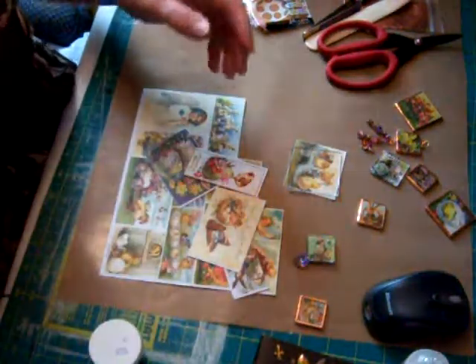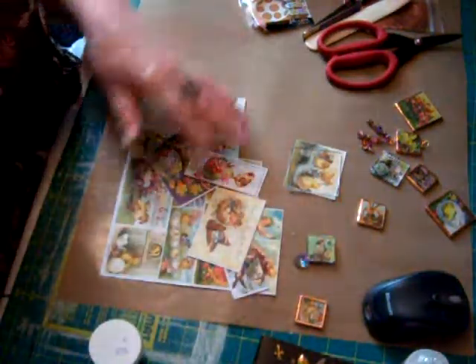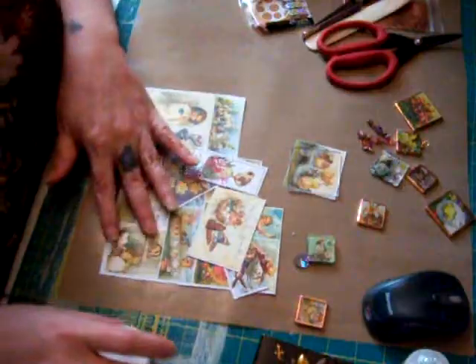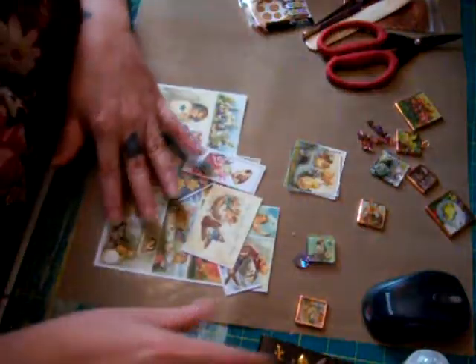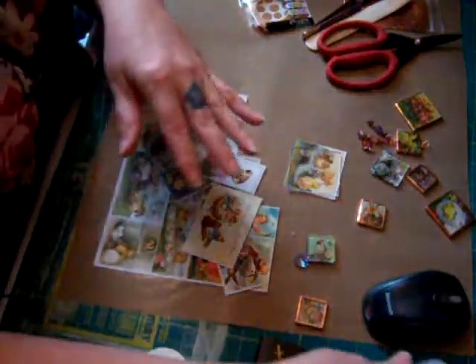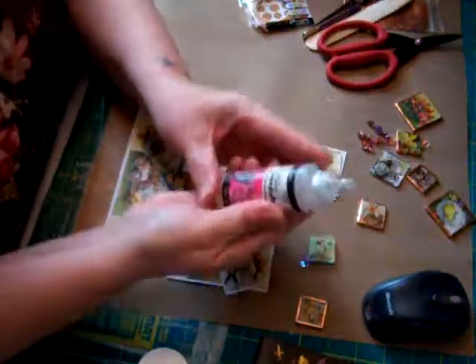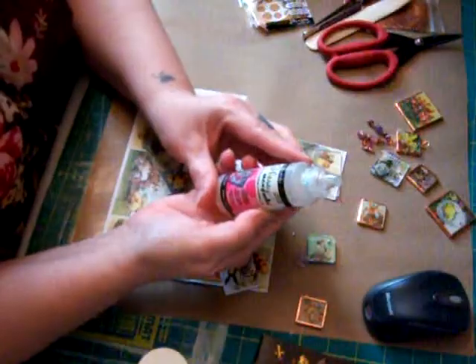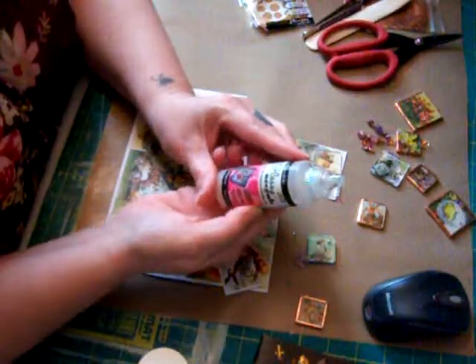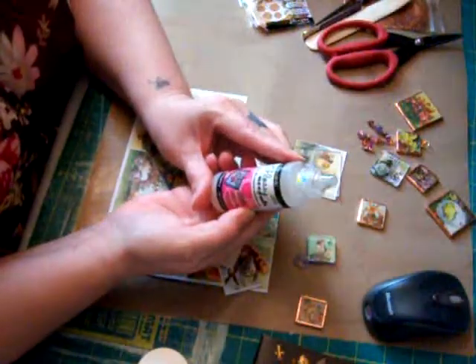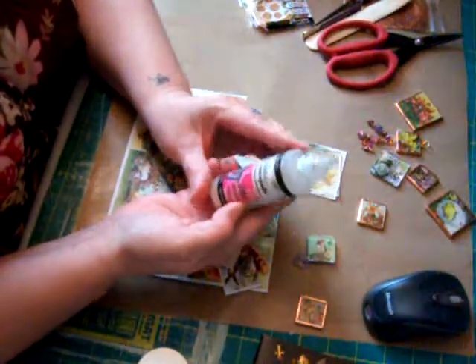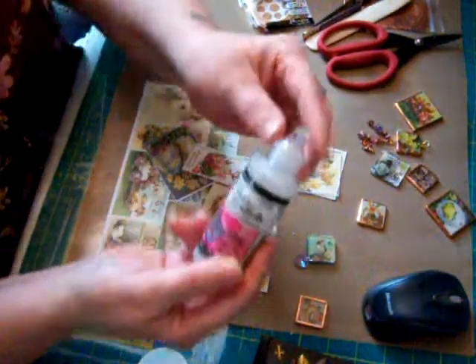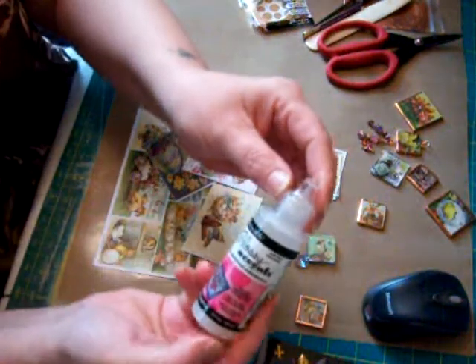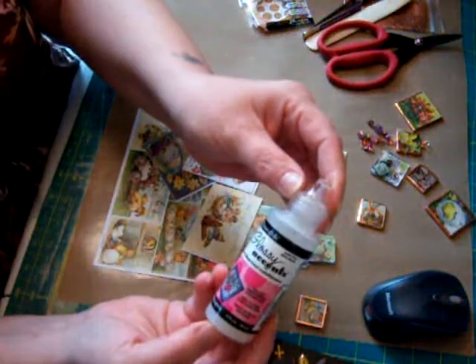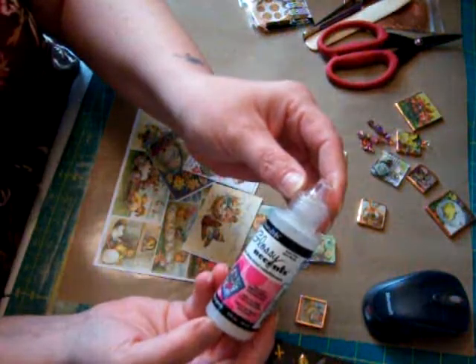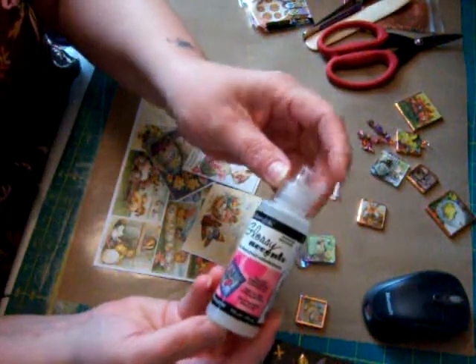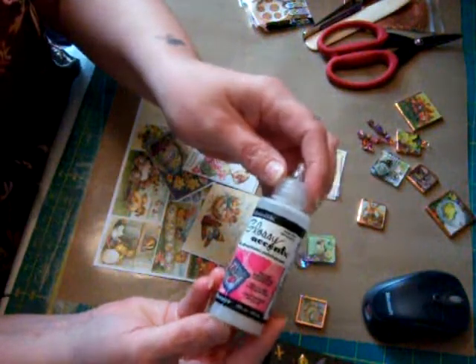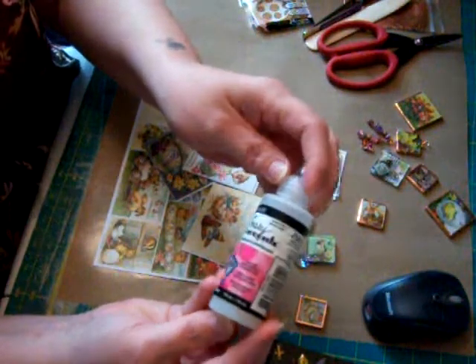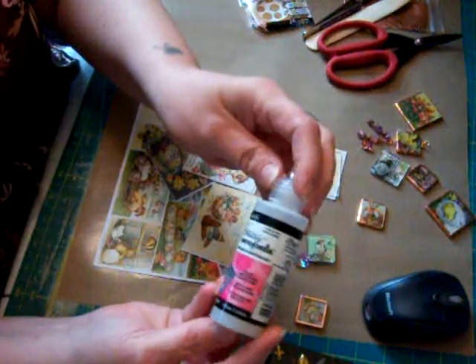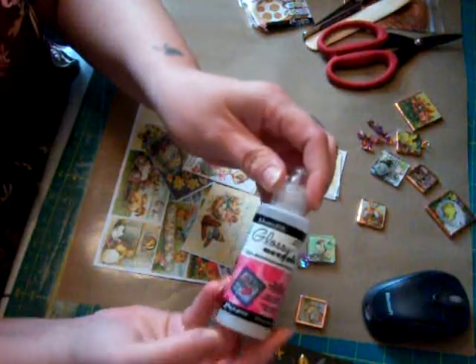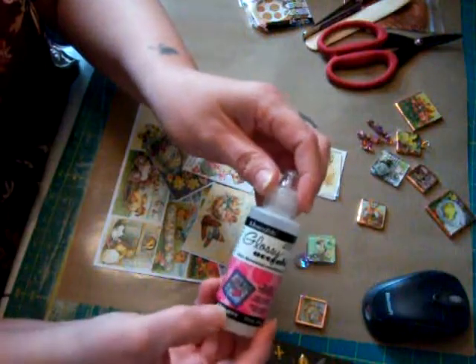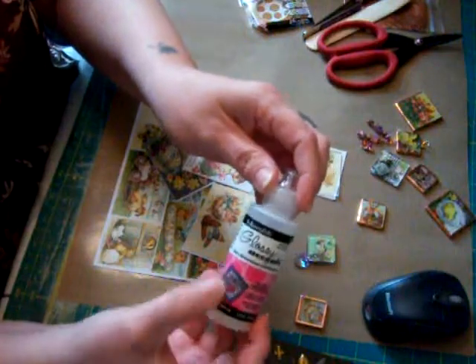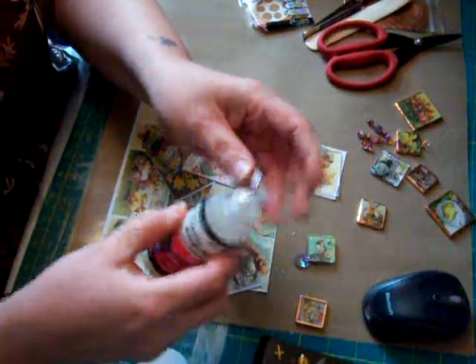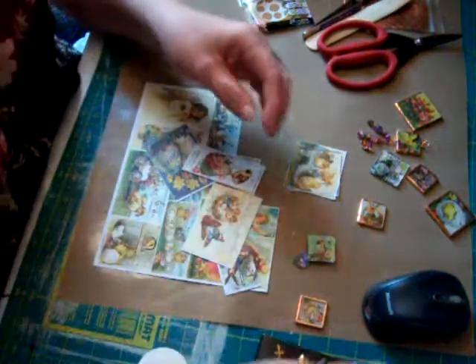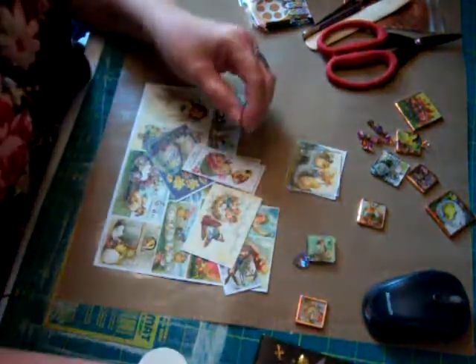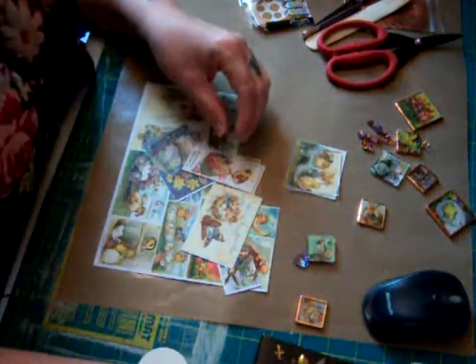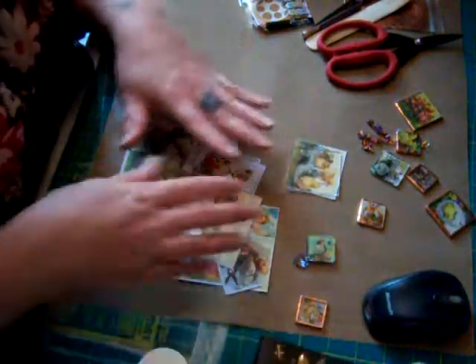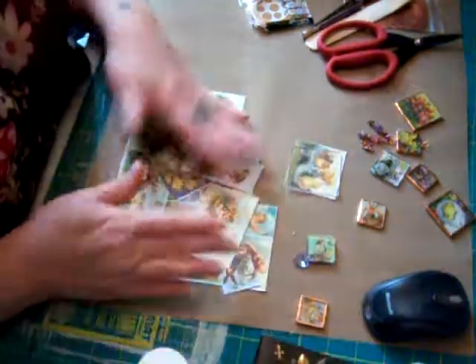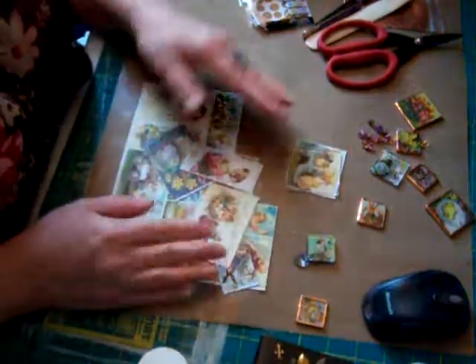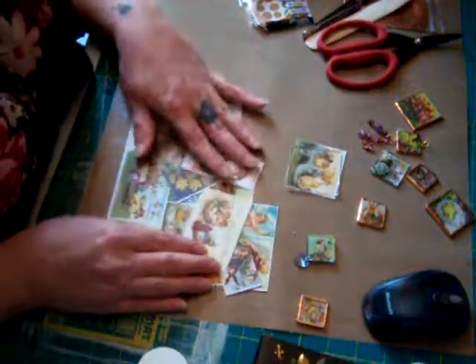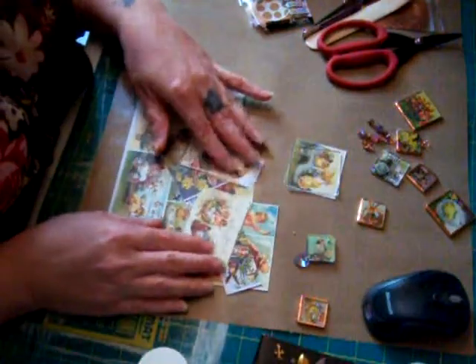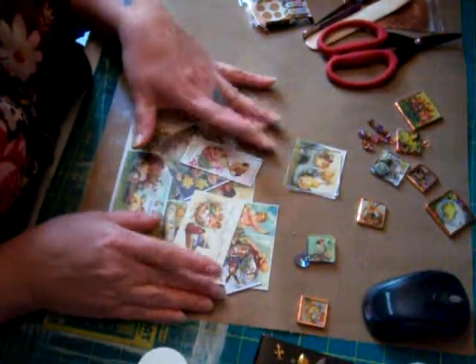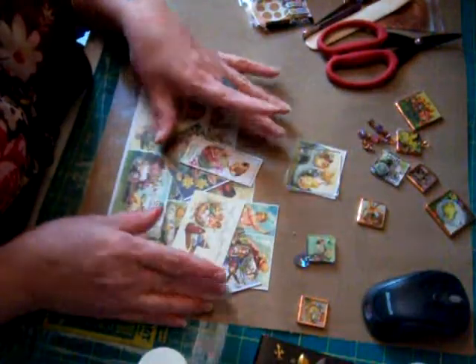What I've got — you need Glossy Accents by Ink Essentials. It's by Ranger. And paper, printed paper of any kind.